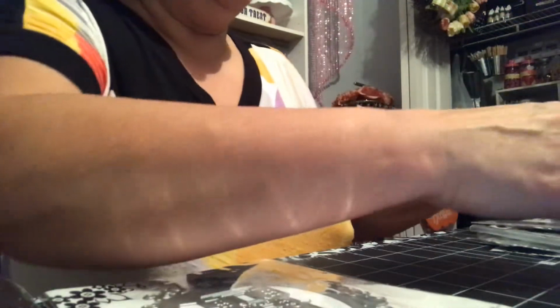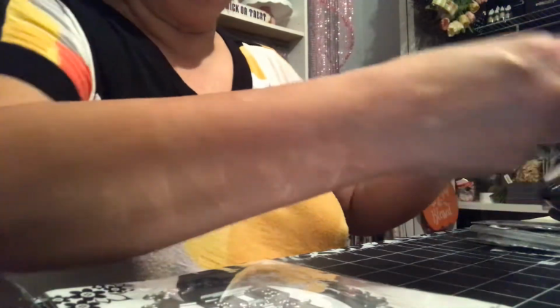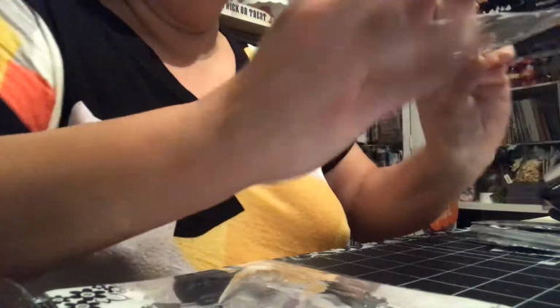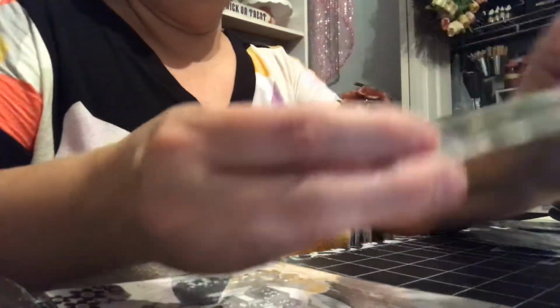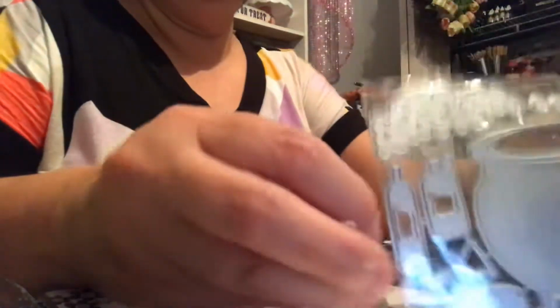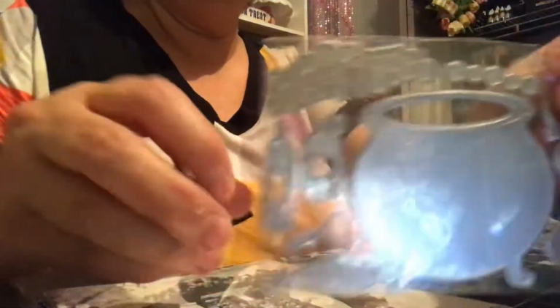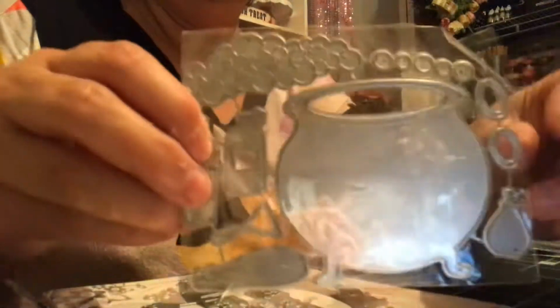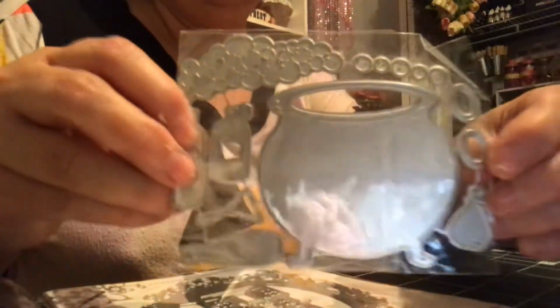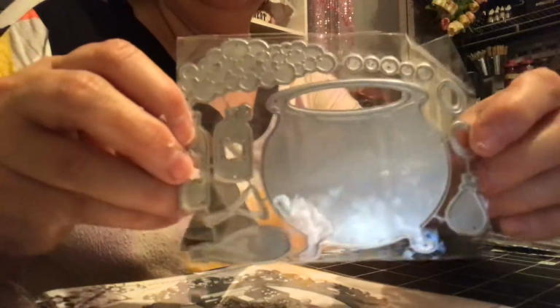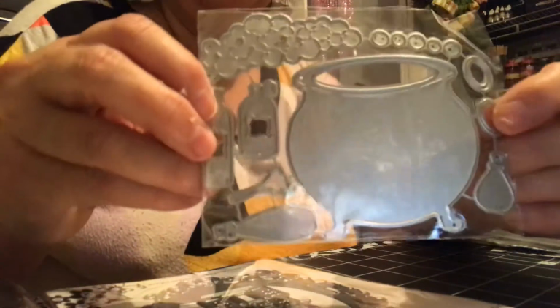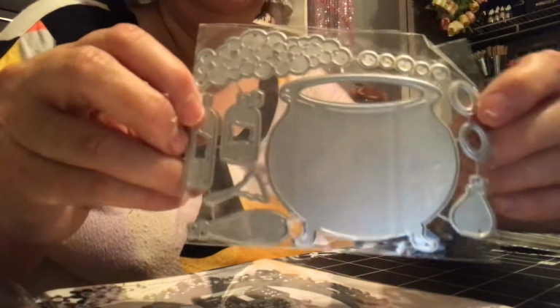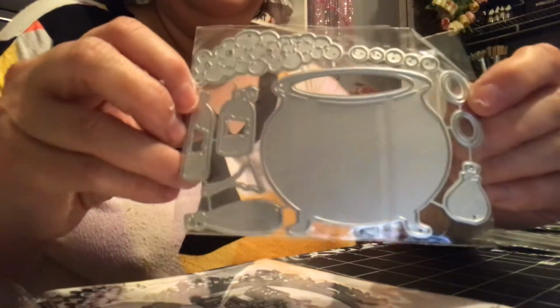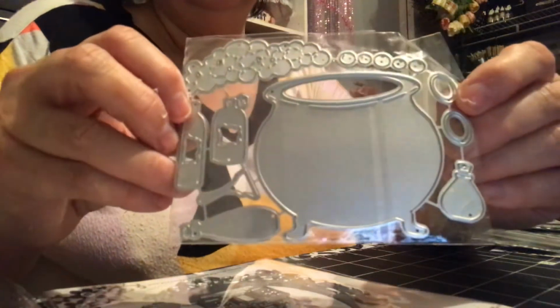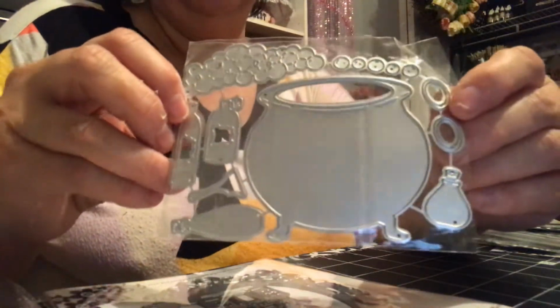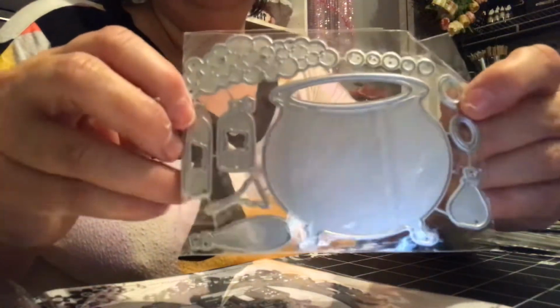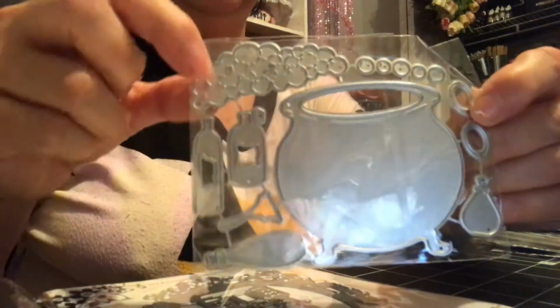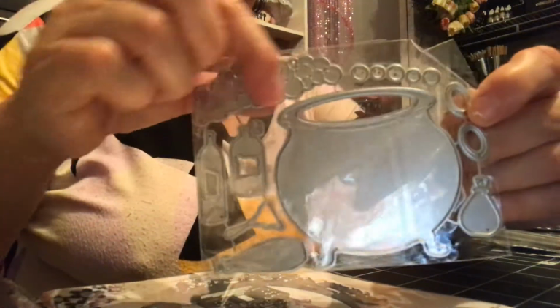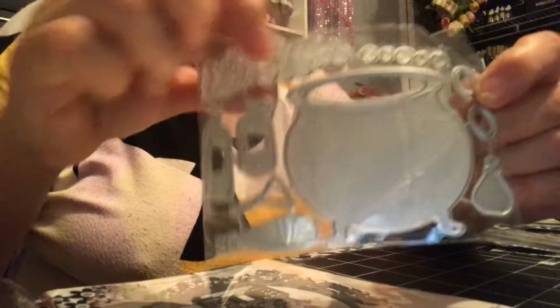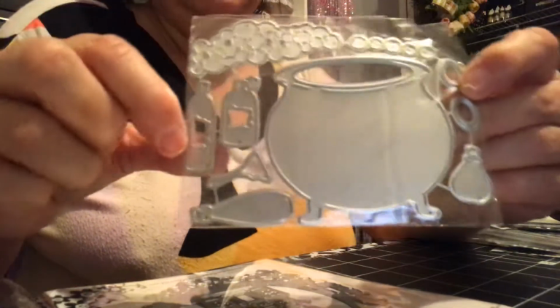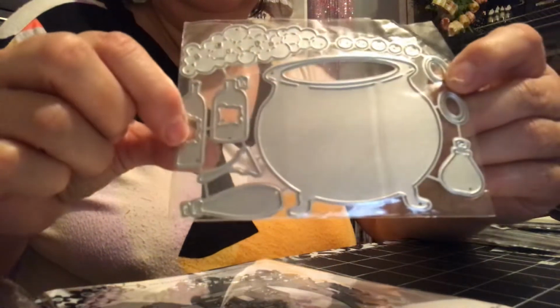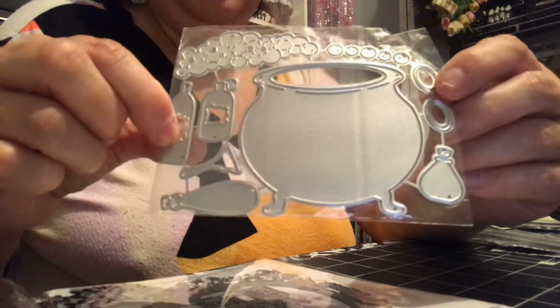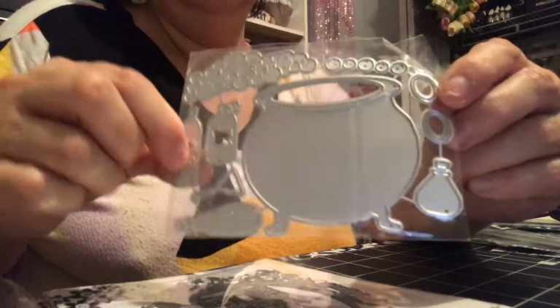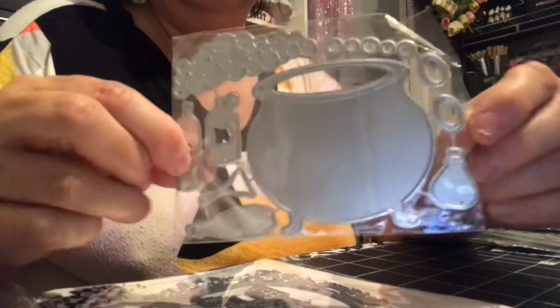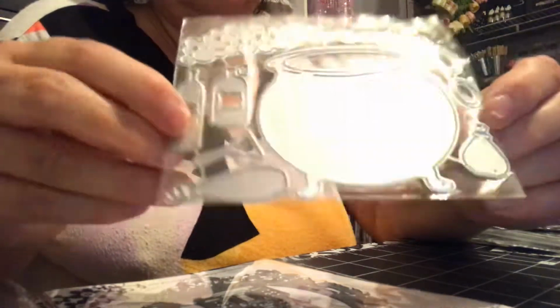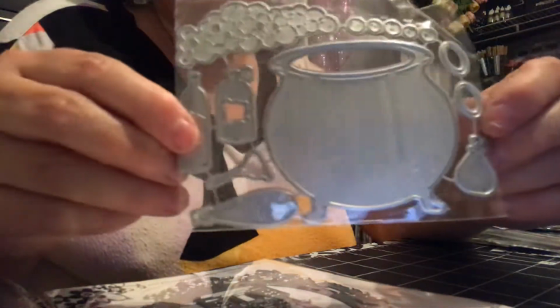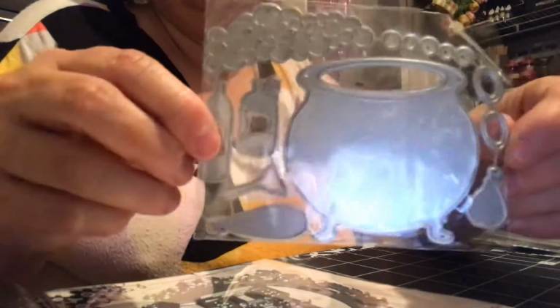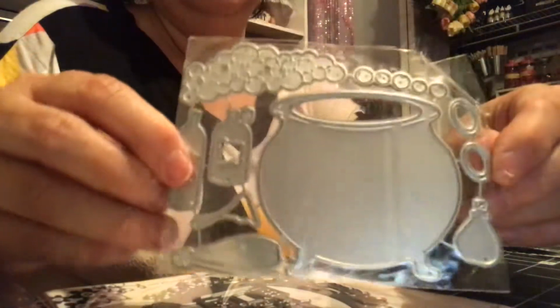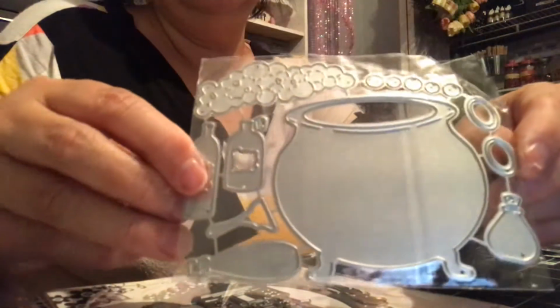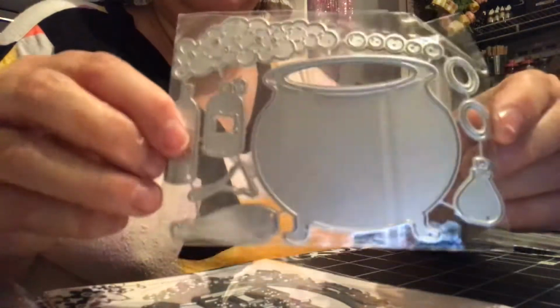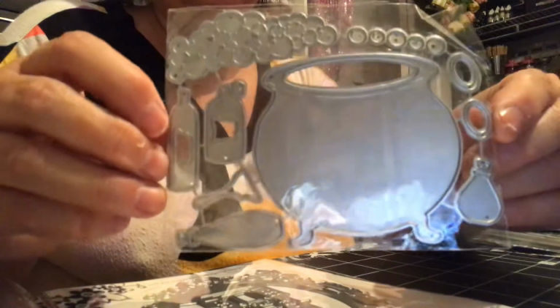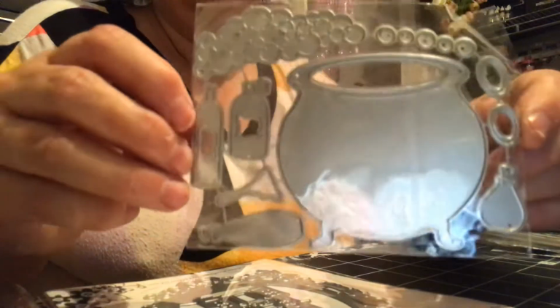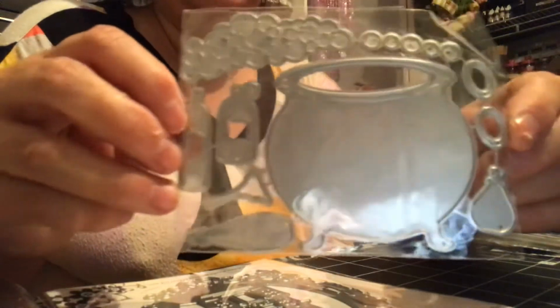Then I picked up this one here — look how cute this one is. It's pretty big as well. This one is a cauldron and it has the bubbles and these little bottles. Look how cute that is. So I'm definitely going to cut this one out over the weekend.